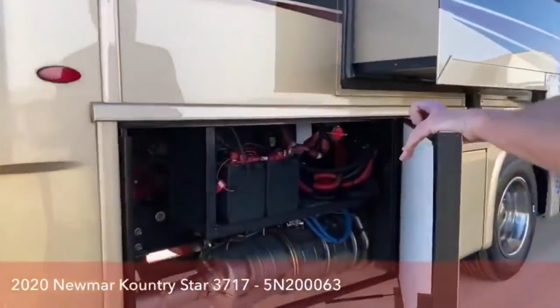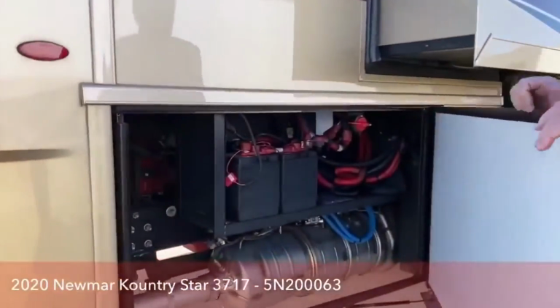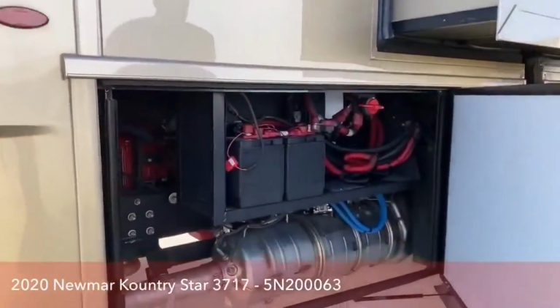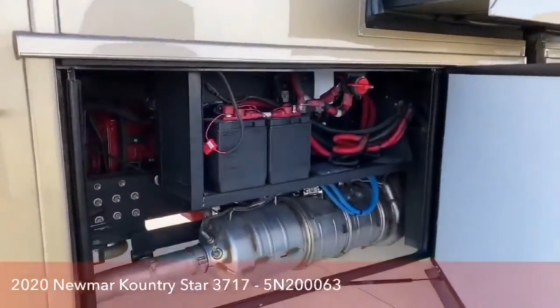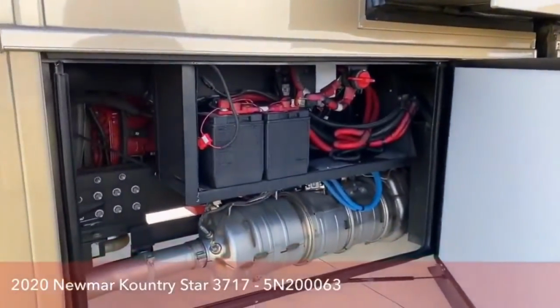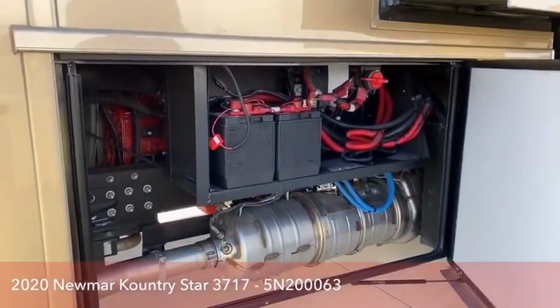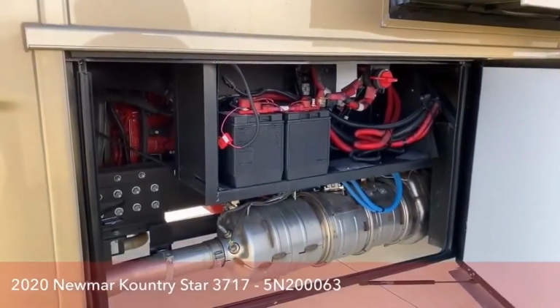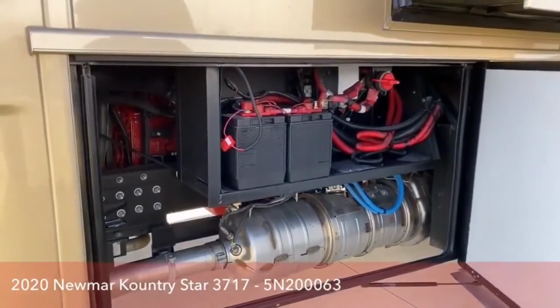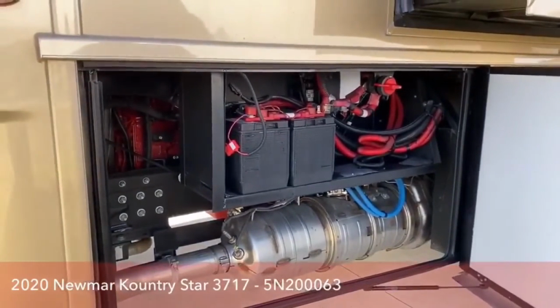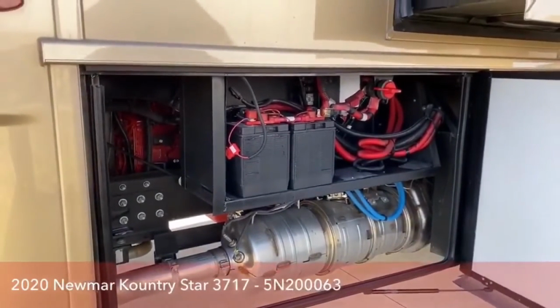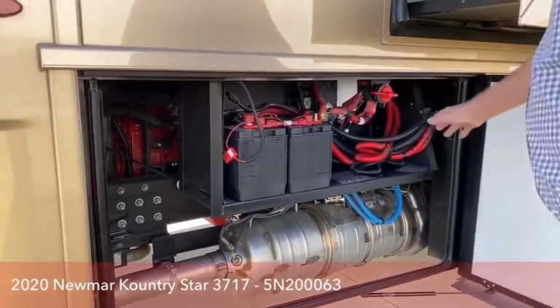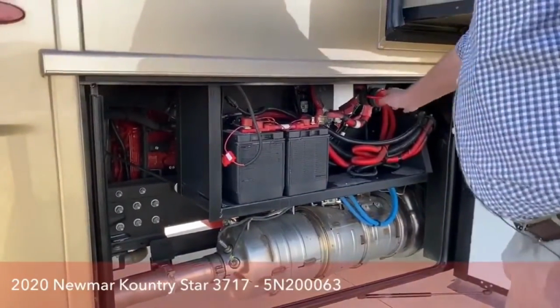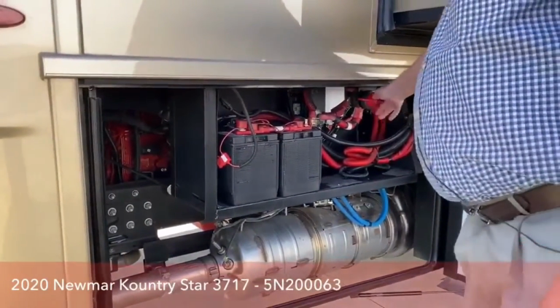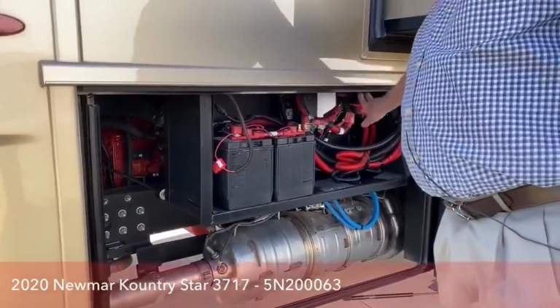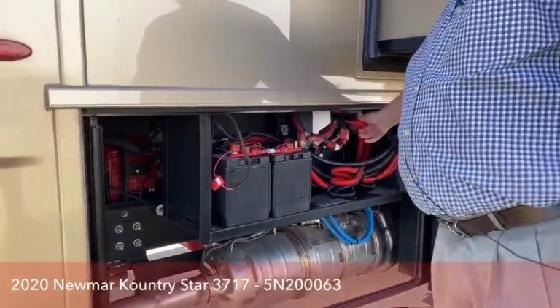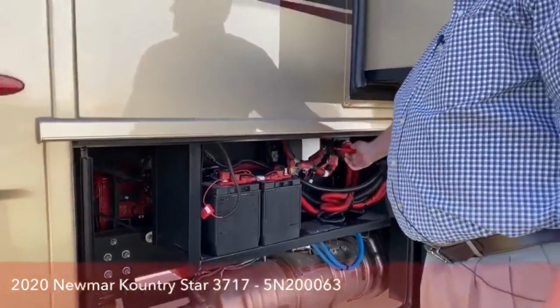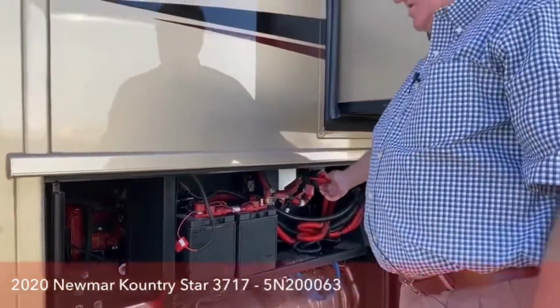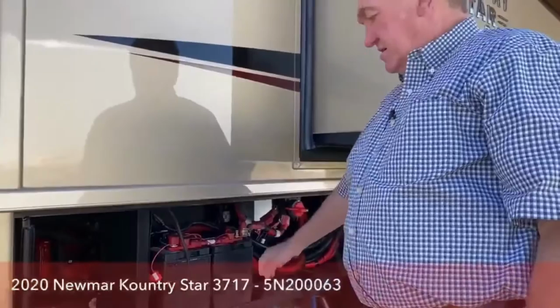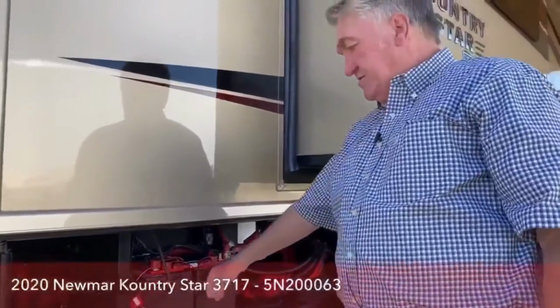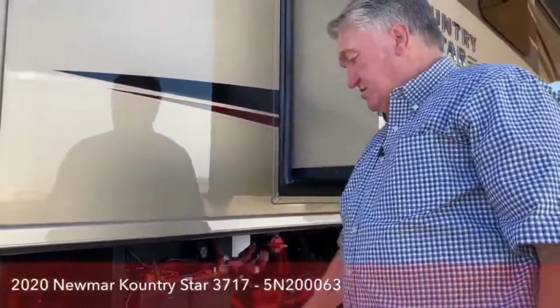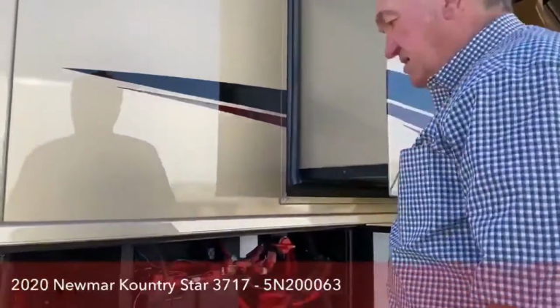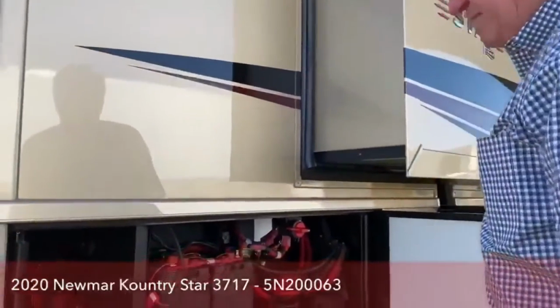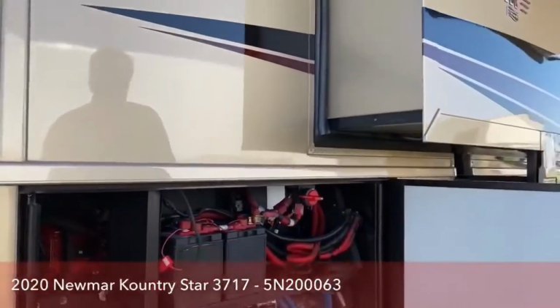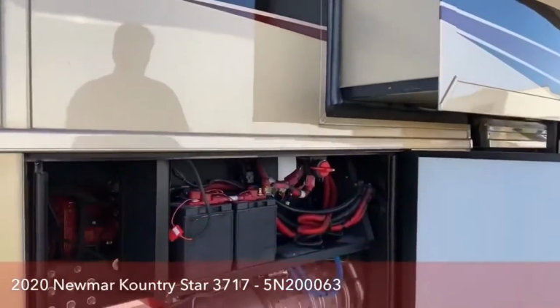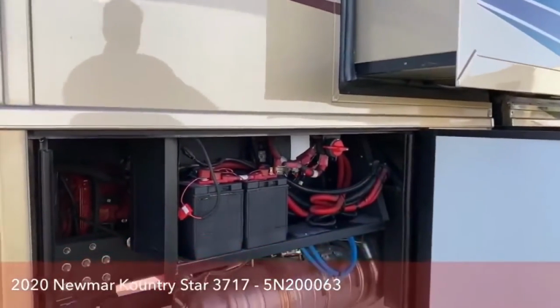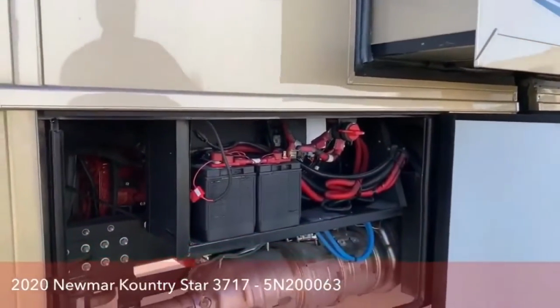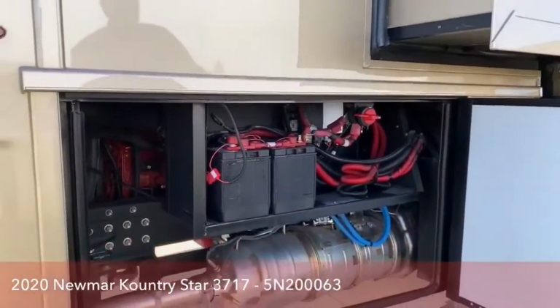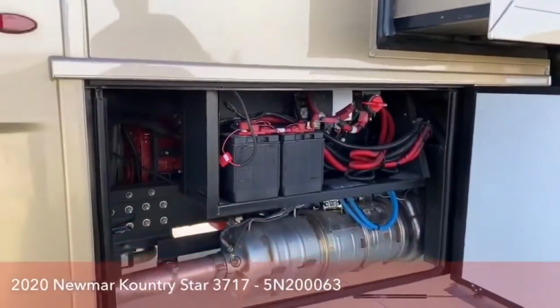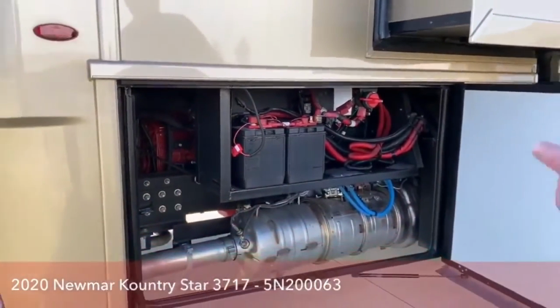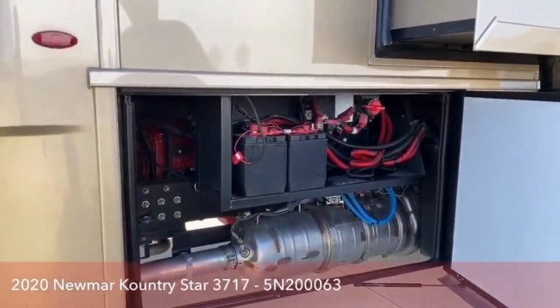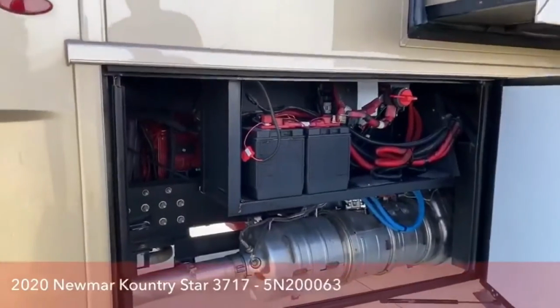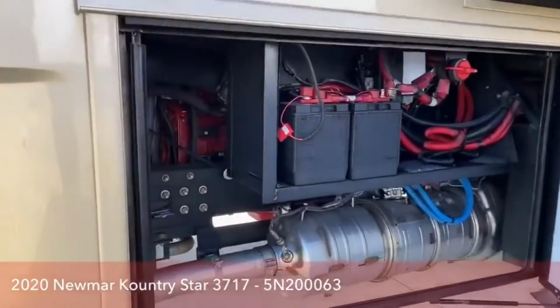Here's your chassis disconnect — I can turn the whole chassis off by turning this switch right here. These are your chassis cranking batteries; there are two of them. So in total, you have eight batteries on this unit.